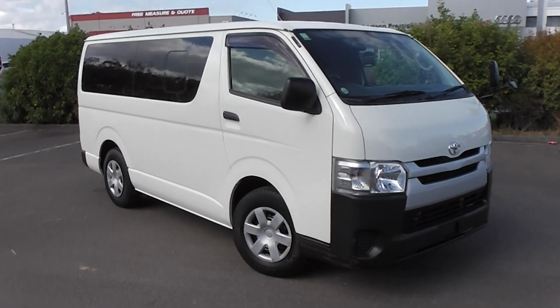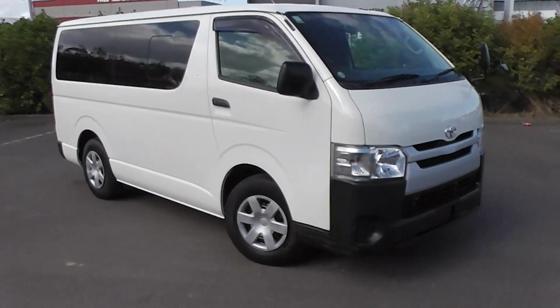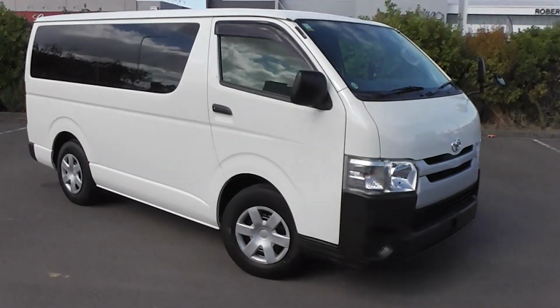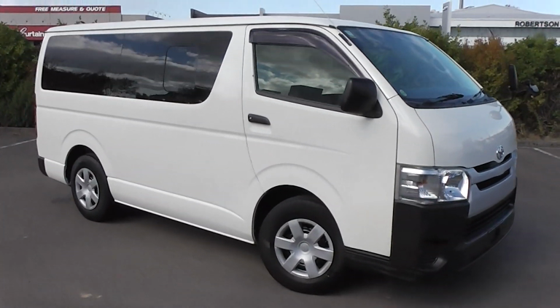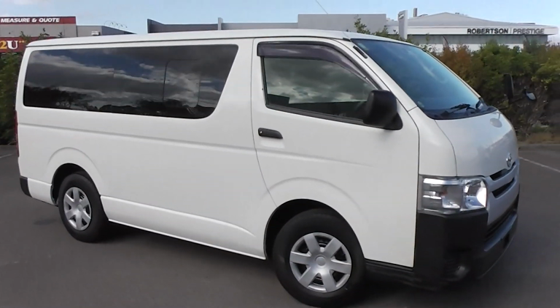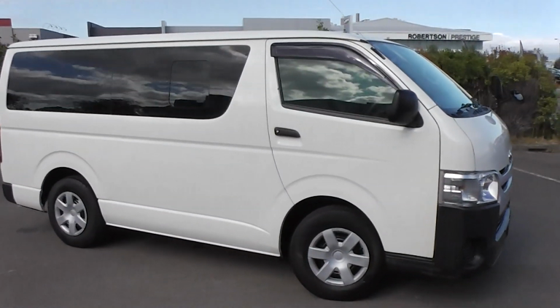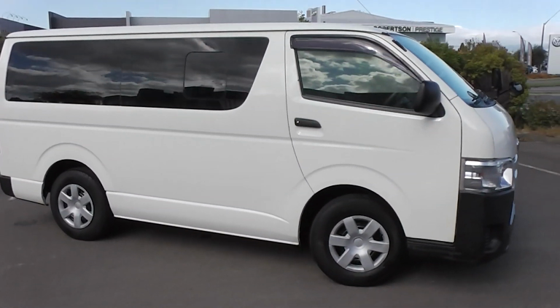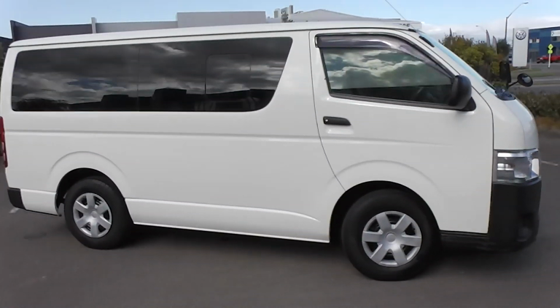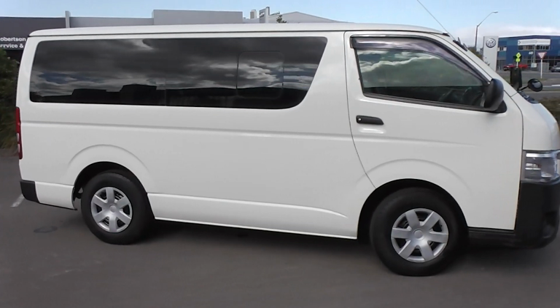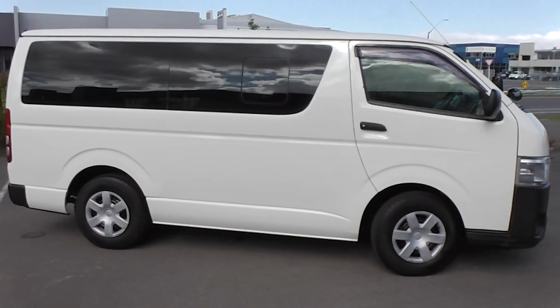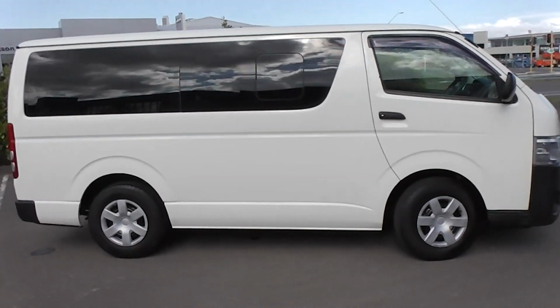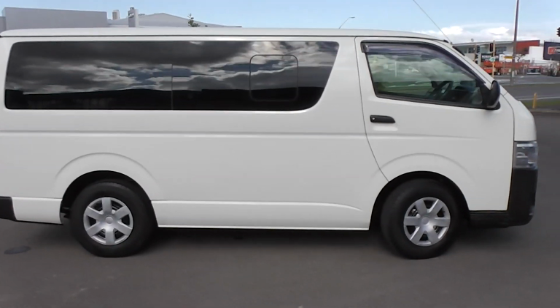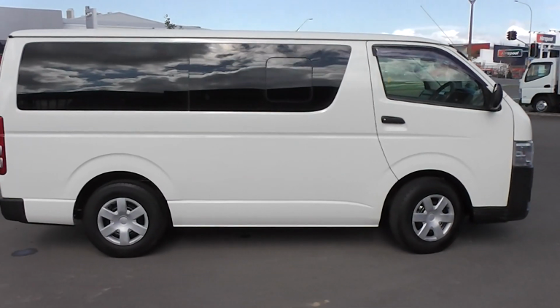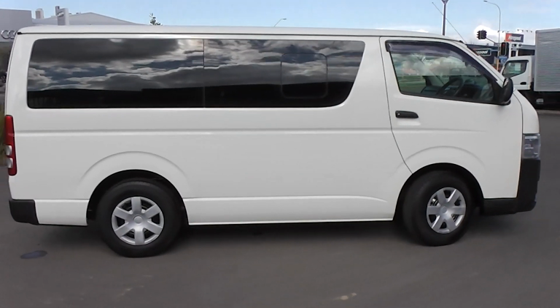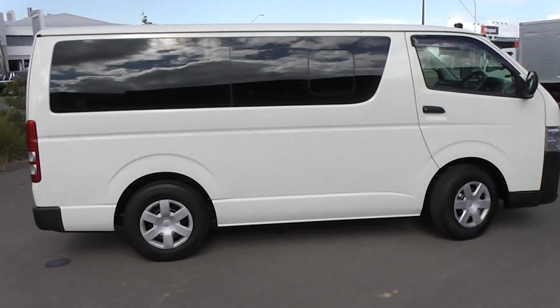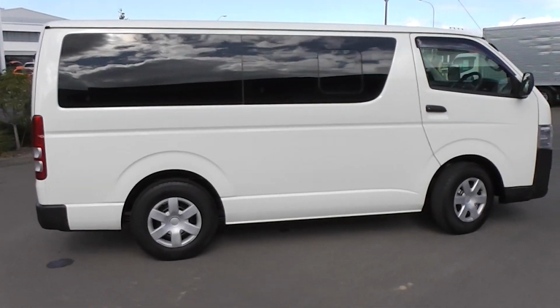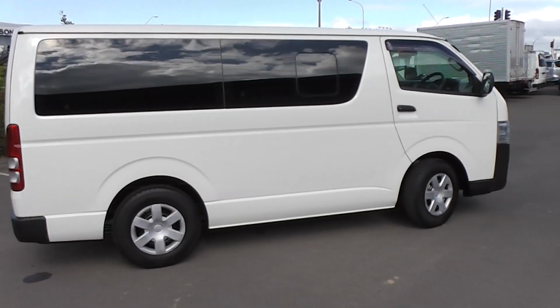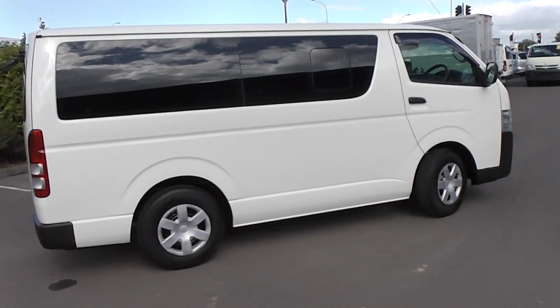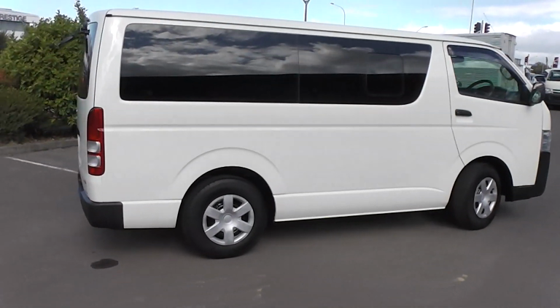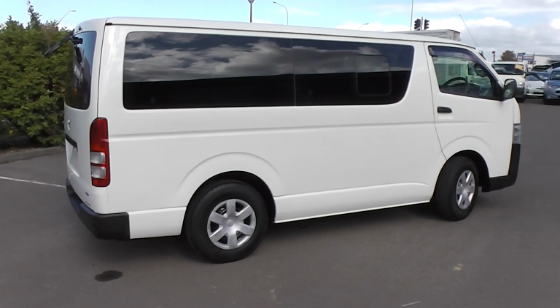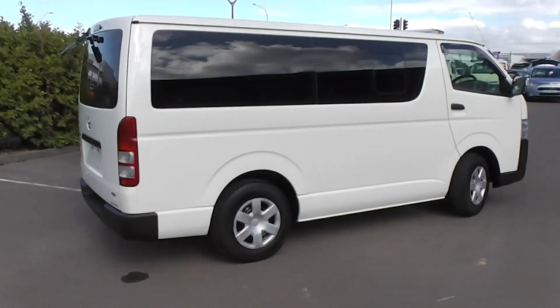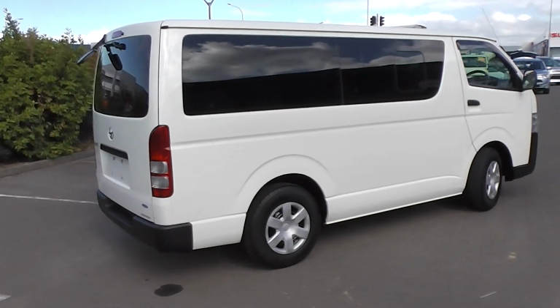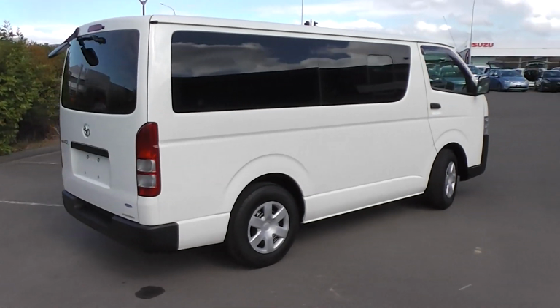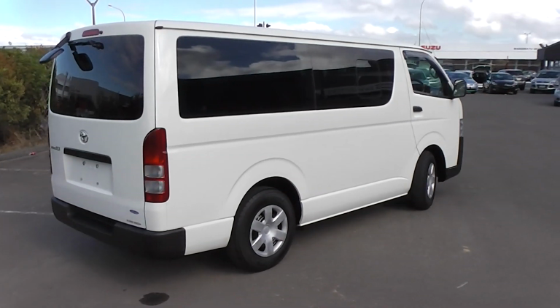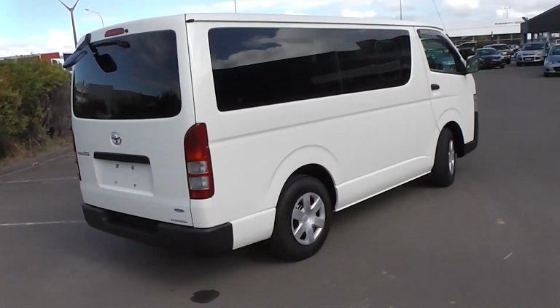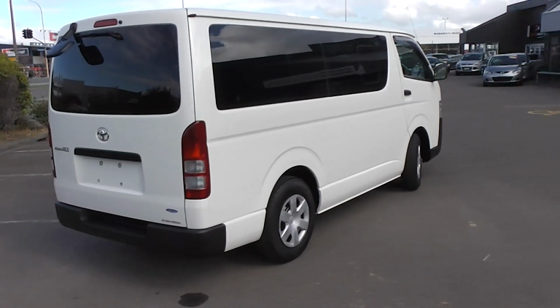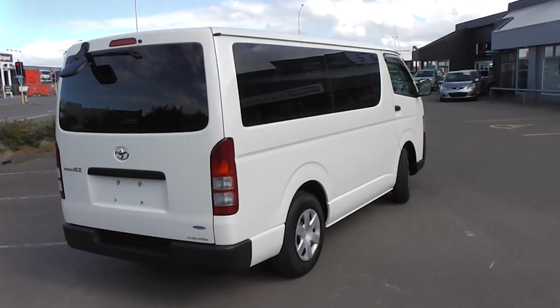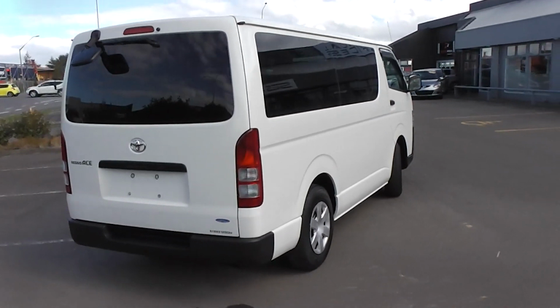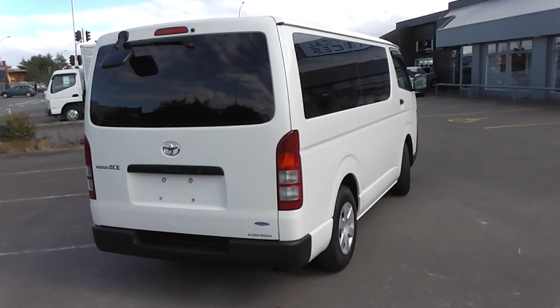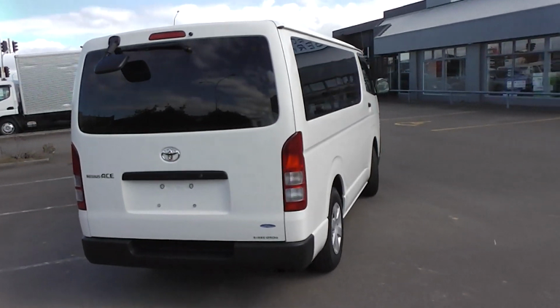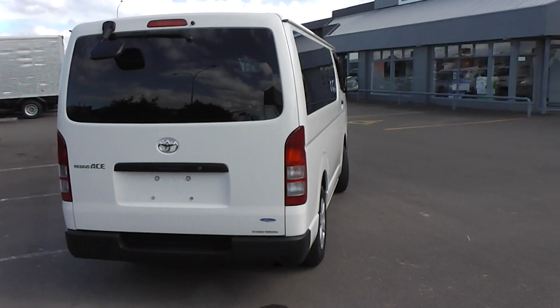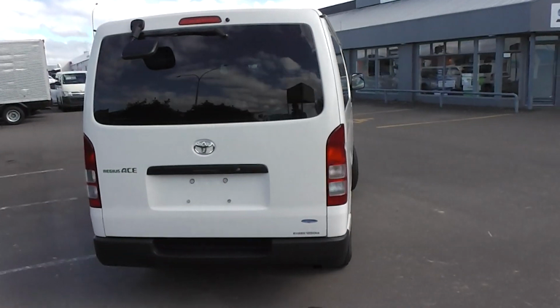Hi, Peter Day here. Take a look at this very tidy 2015 Toyota Hiace DX long four-door van. It's travelled 116,000 kilometres and comes with AA mileage verification as to the correct odometer reading.